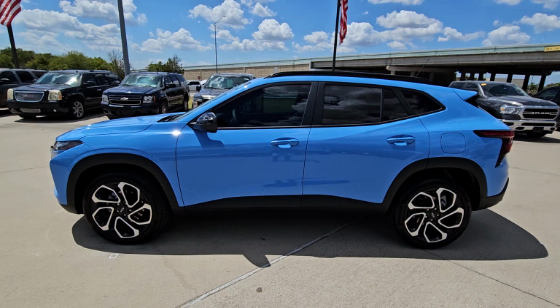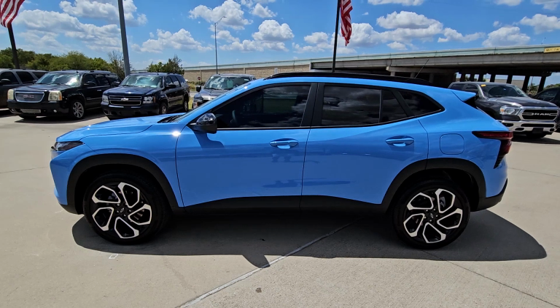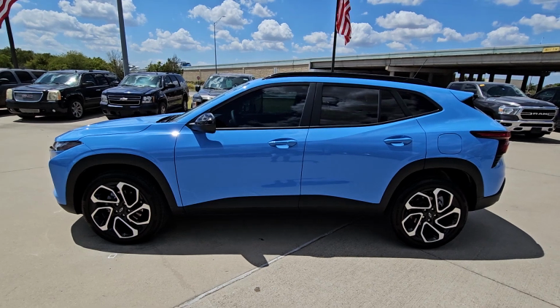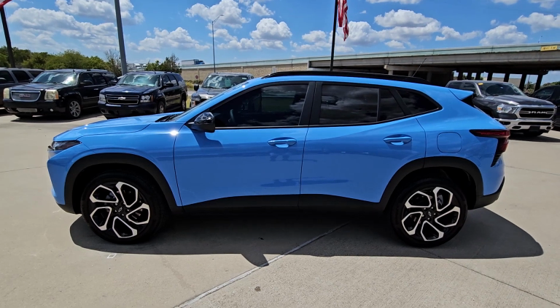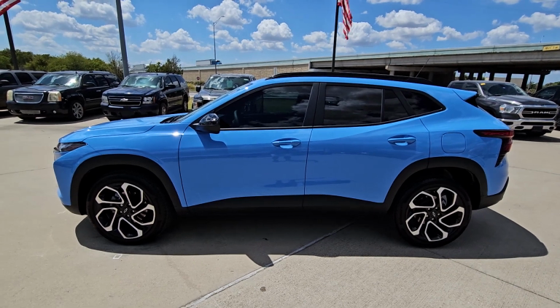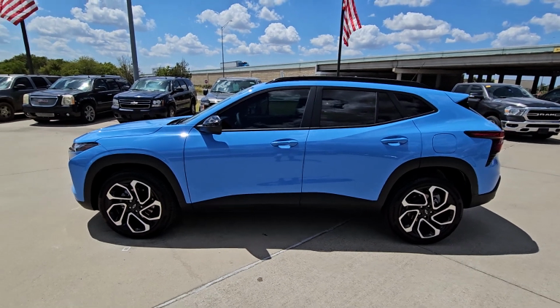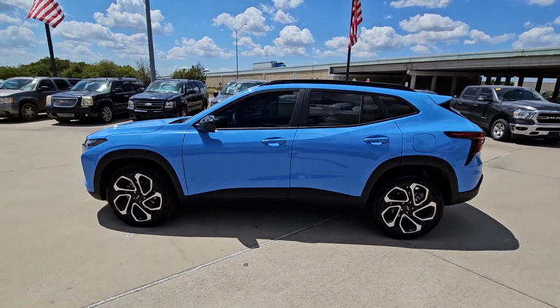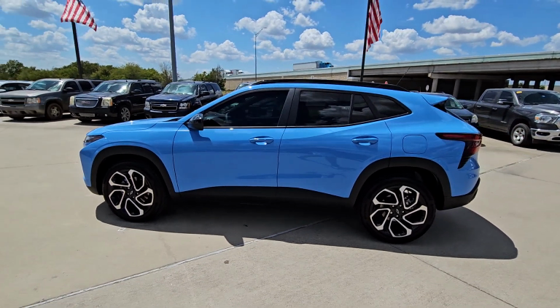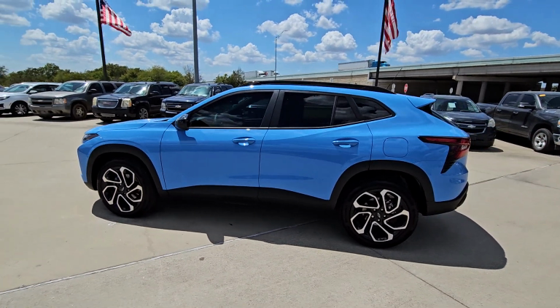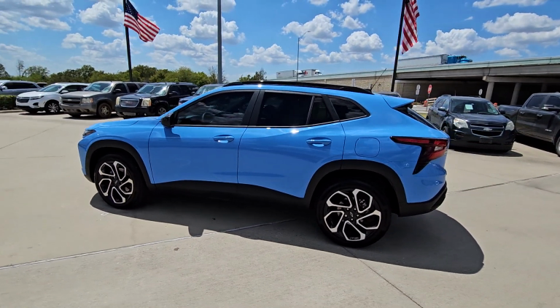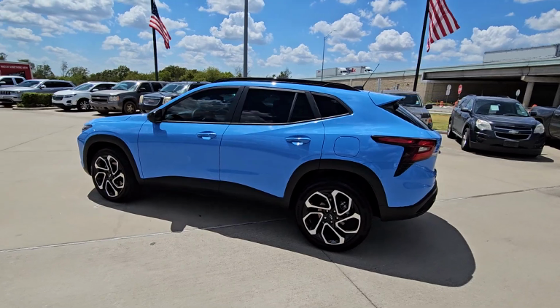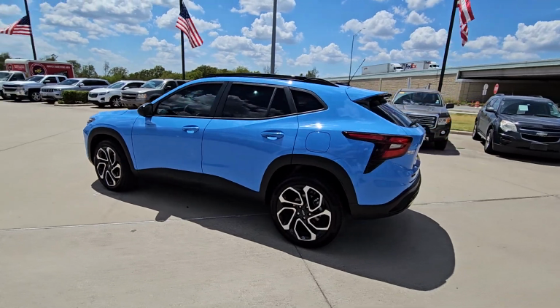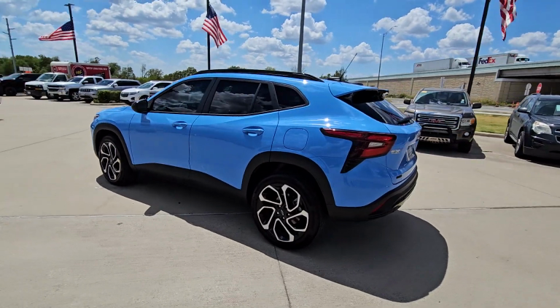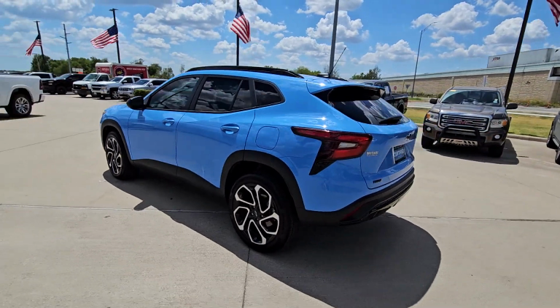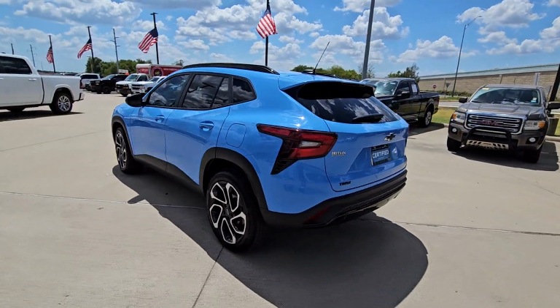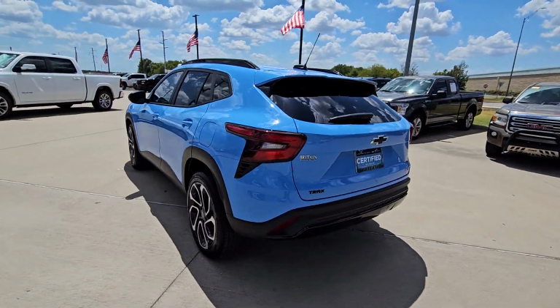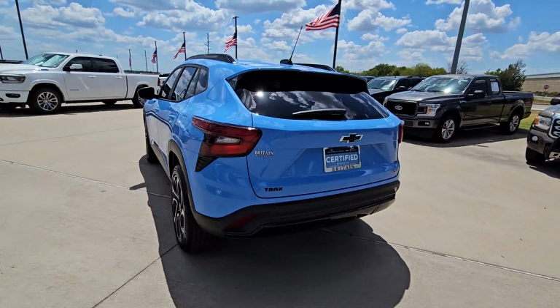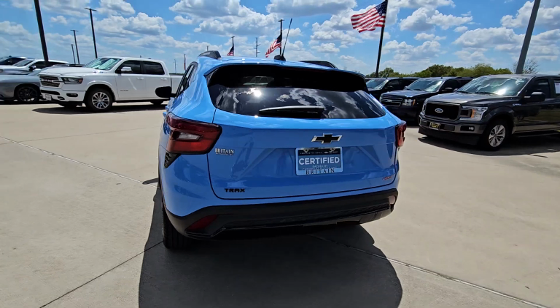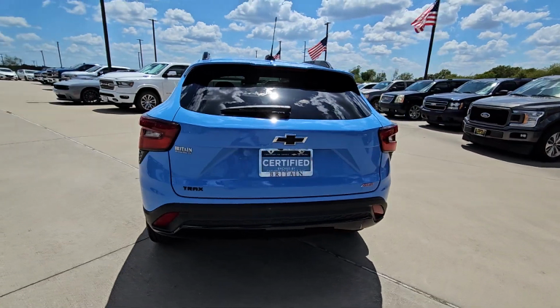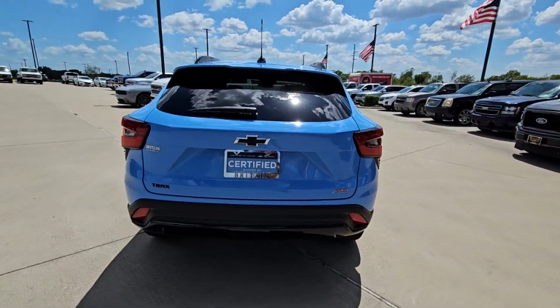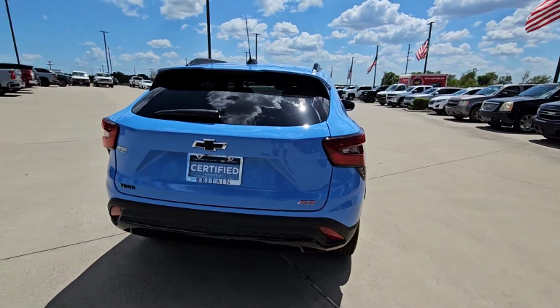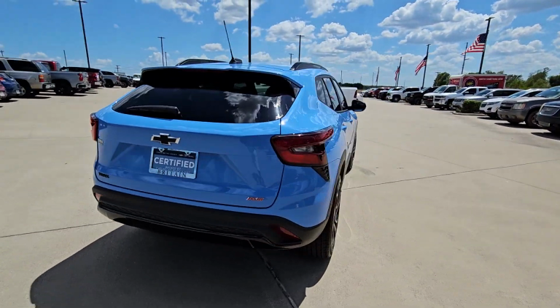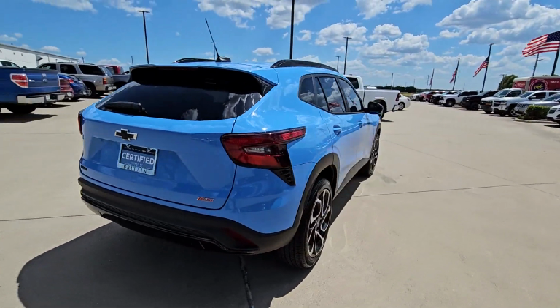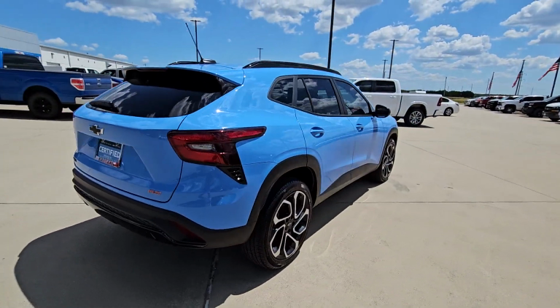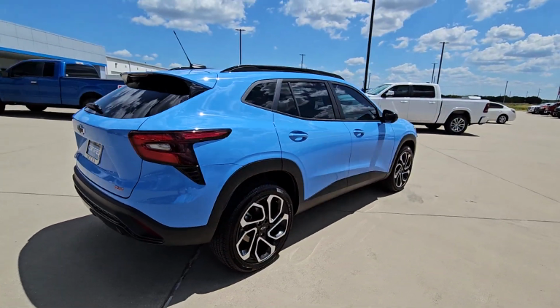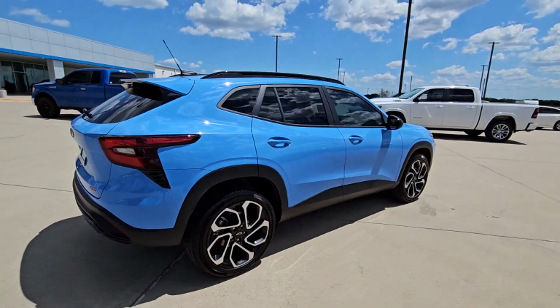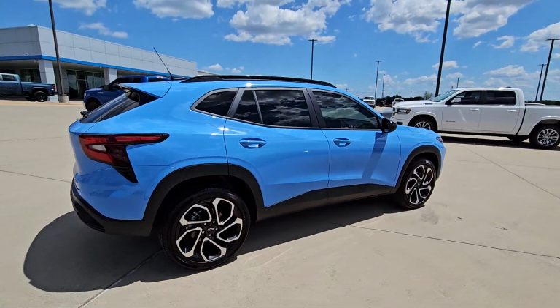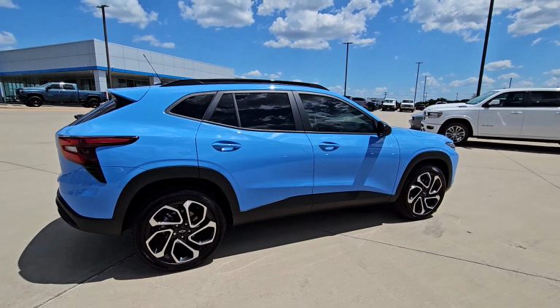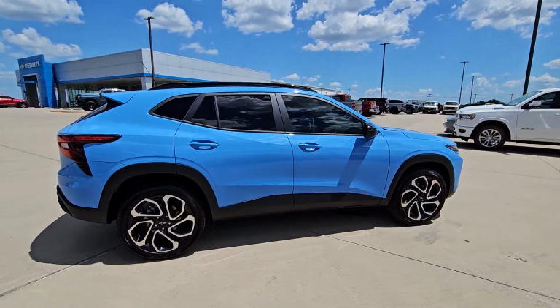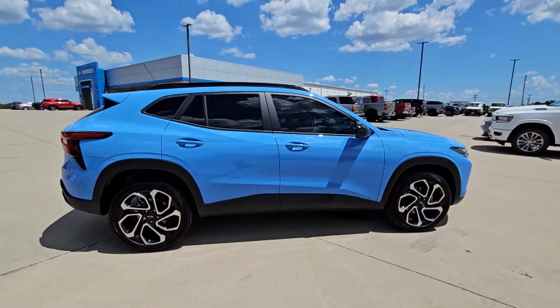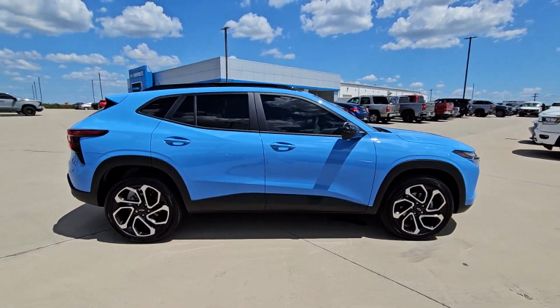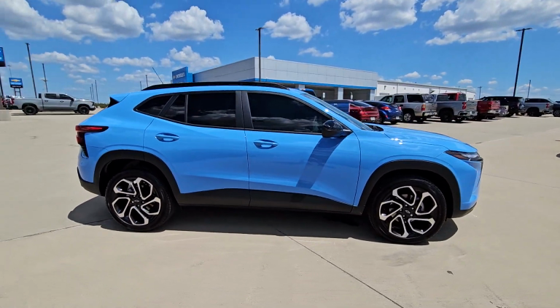Get acquainted with the 2024 Chevrolet Trax. With less than 15,000 miles on the odometer, this vehicle provides excellent value. The Trax delivers the functionality of a compact SUV and technology that keeps you connected and safe.